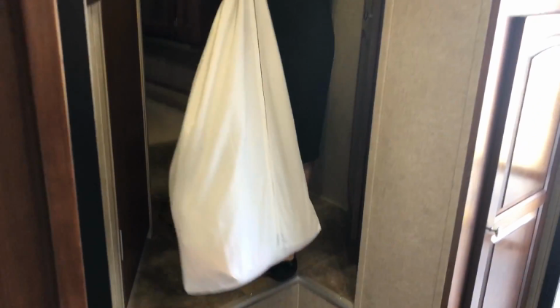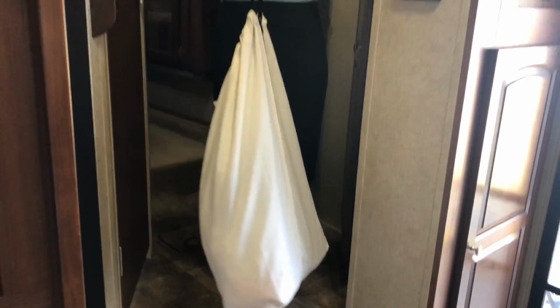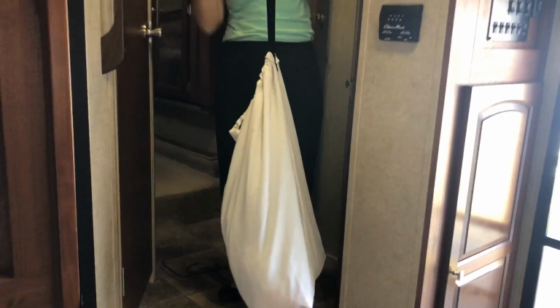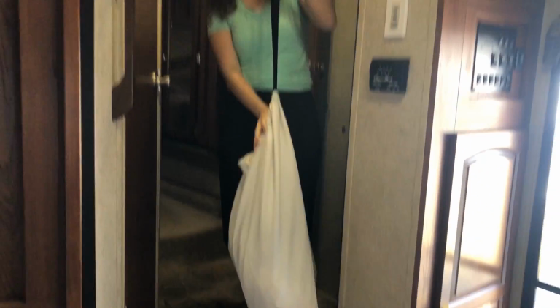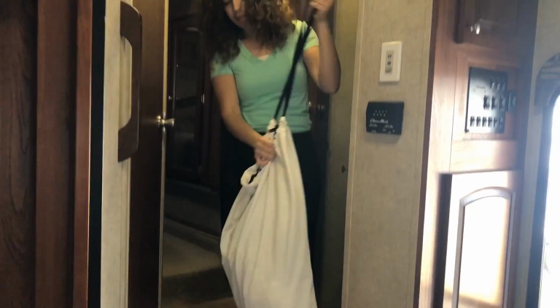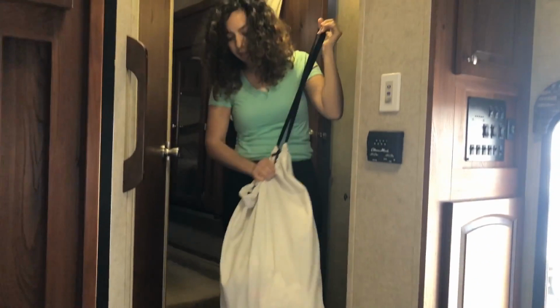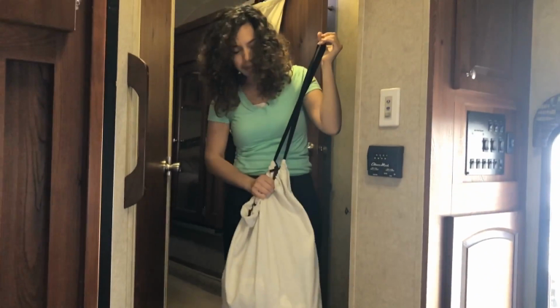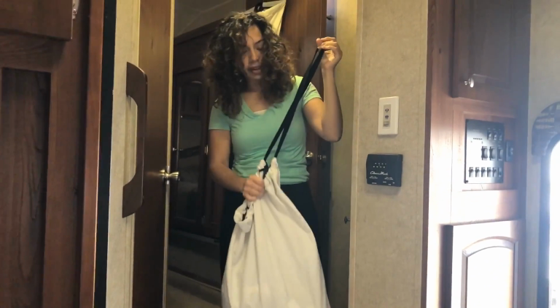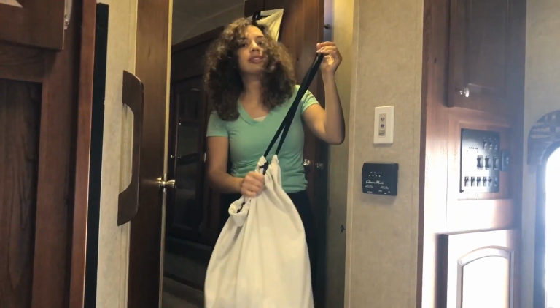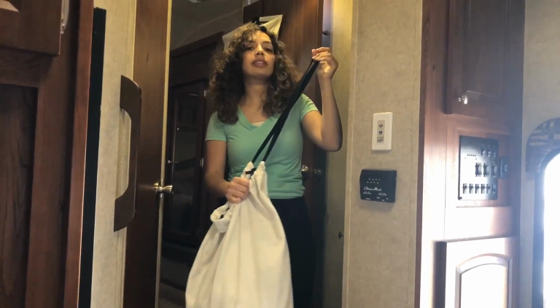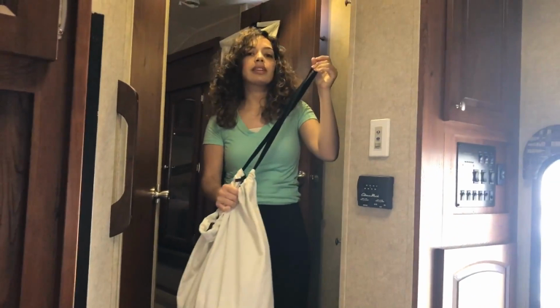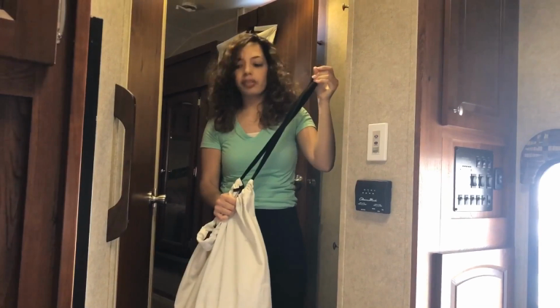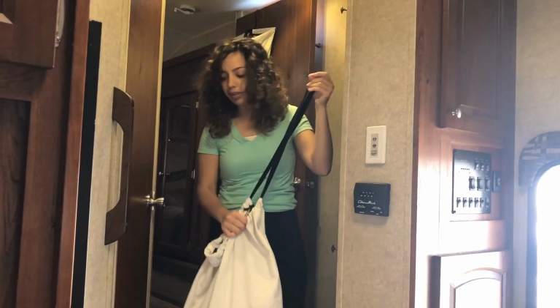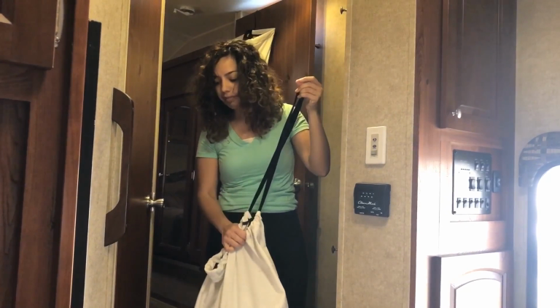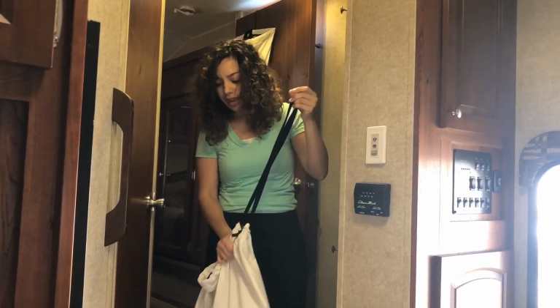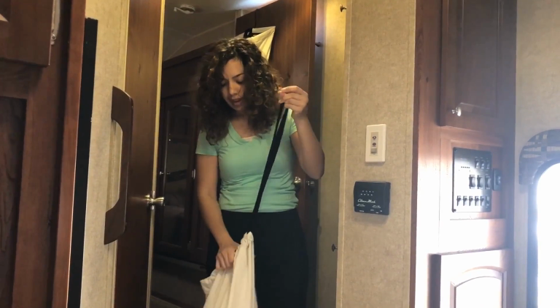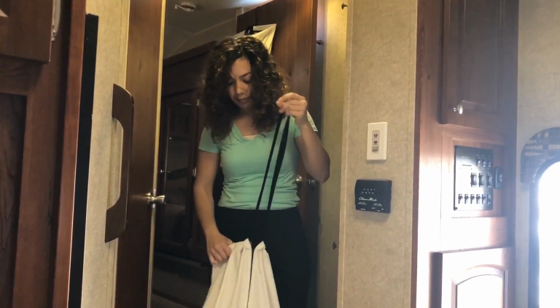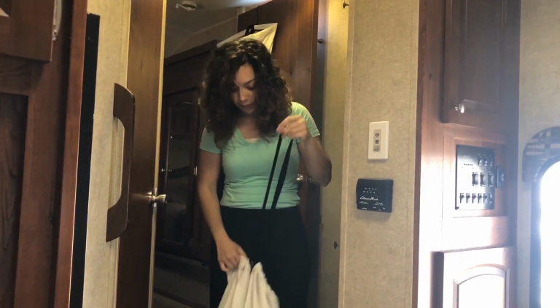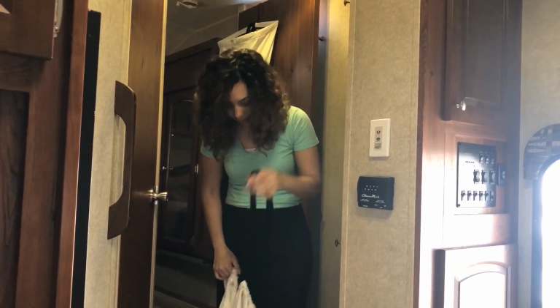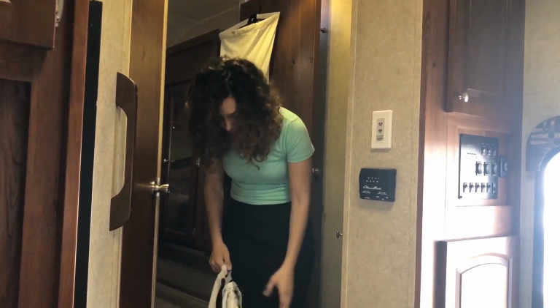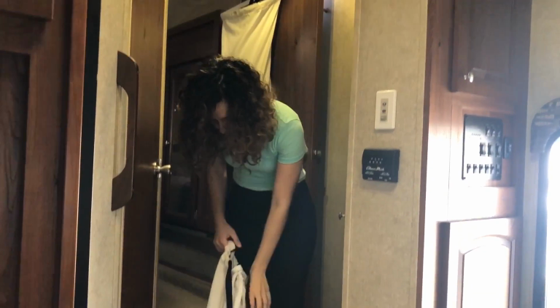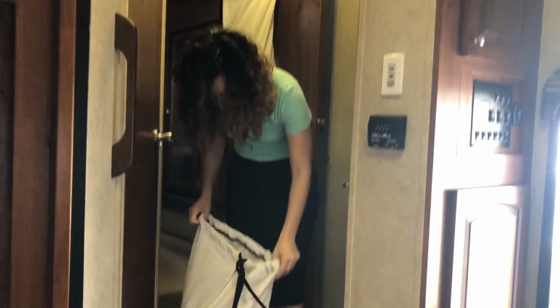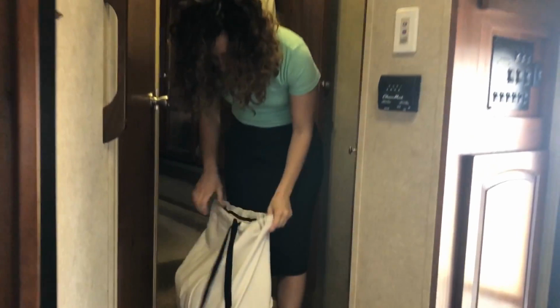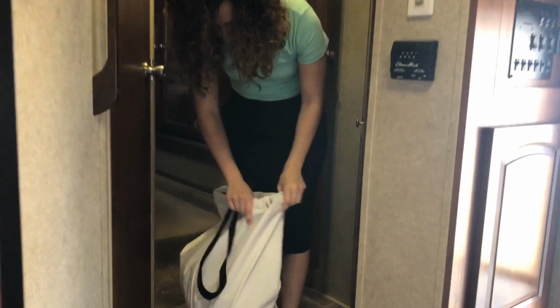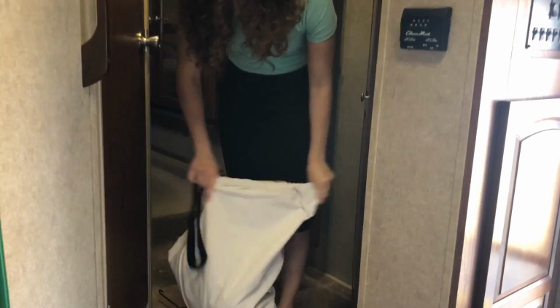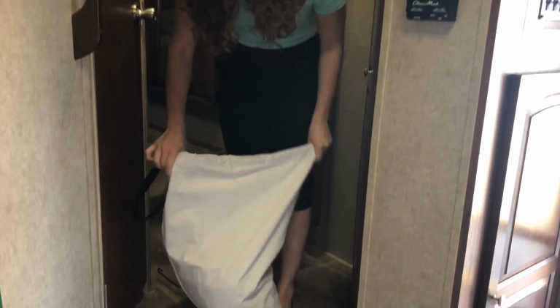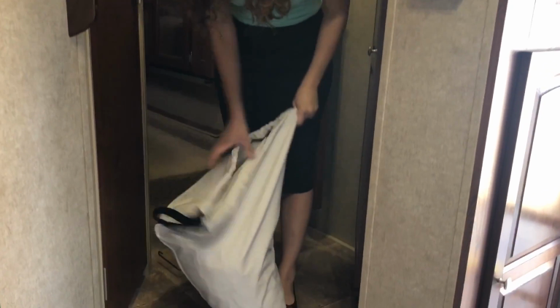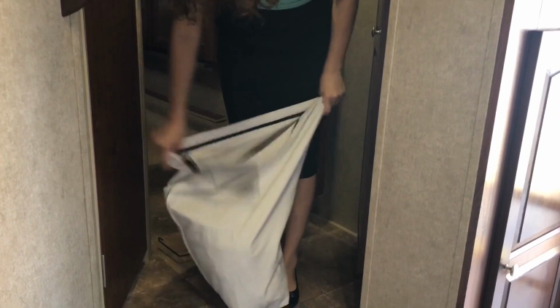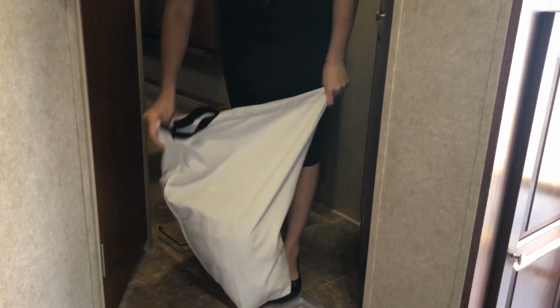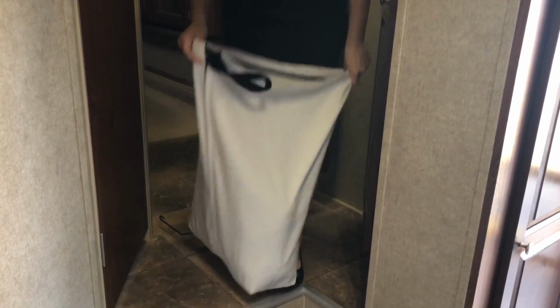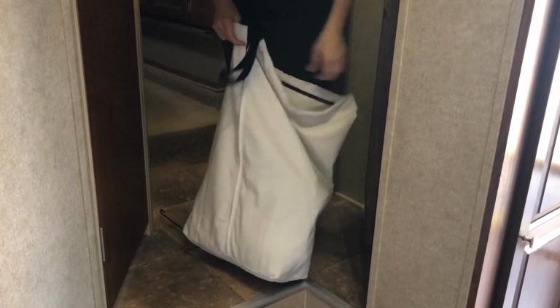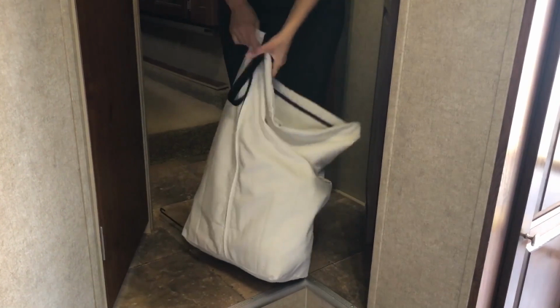You pull on that and there you have it. You can go straight to the laundromat with that. When you're done, you just open it back up.